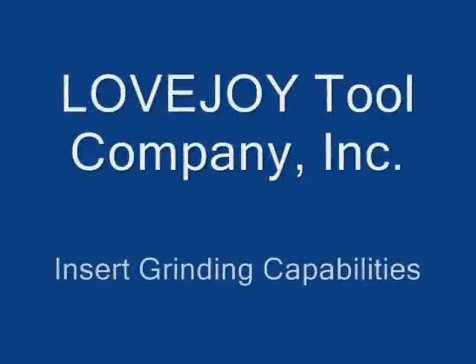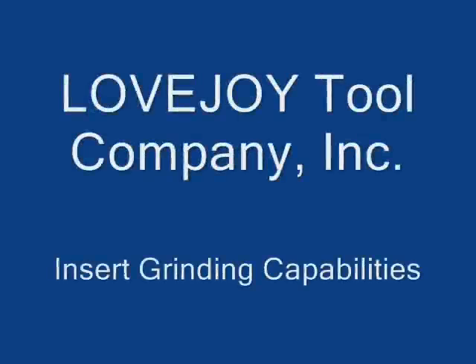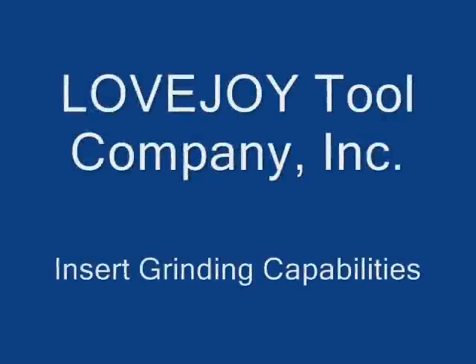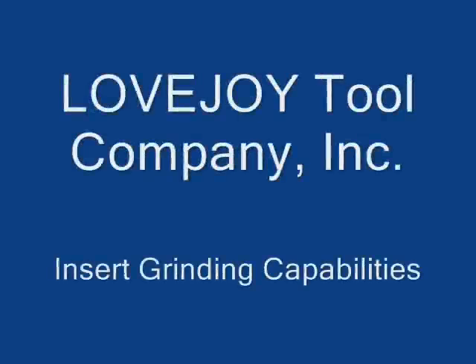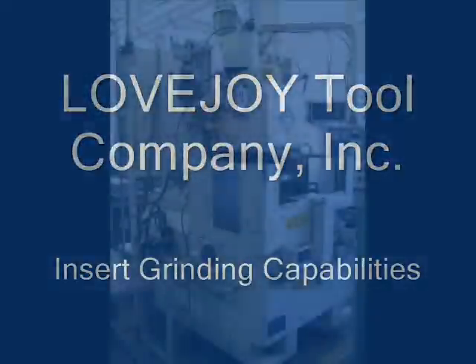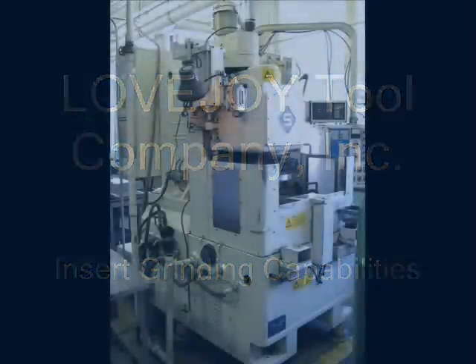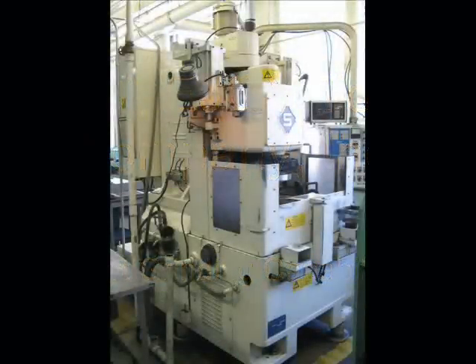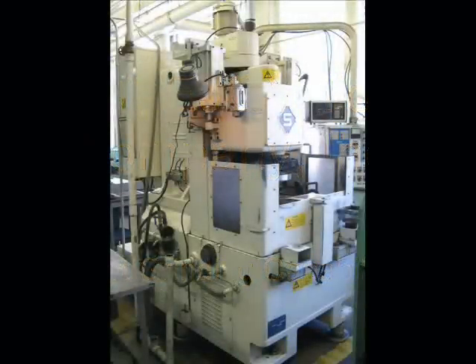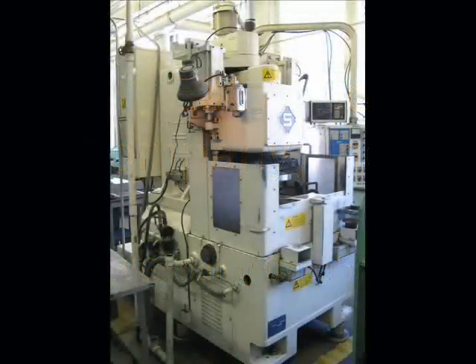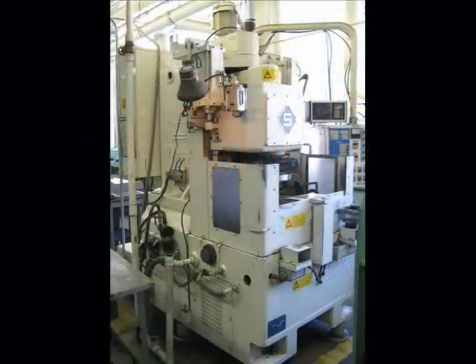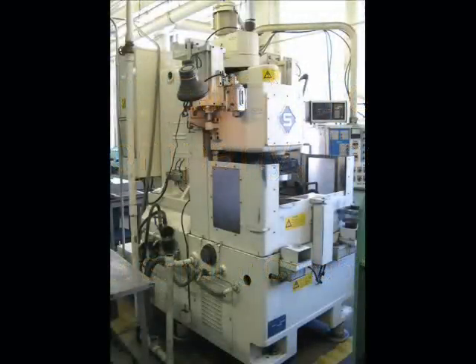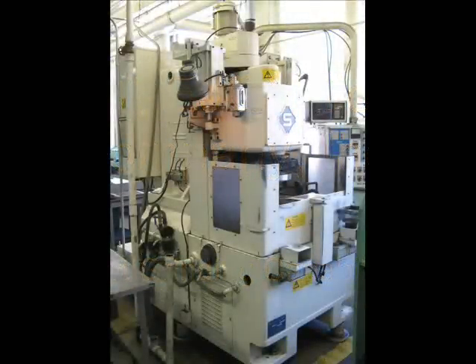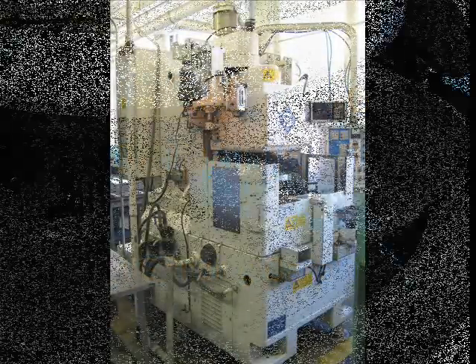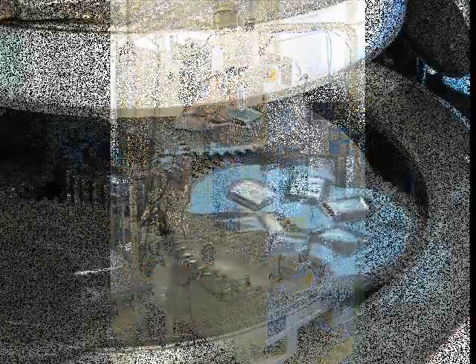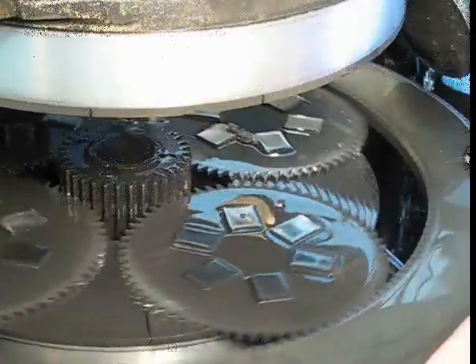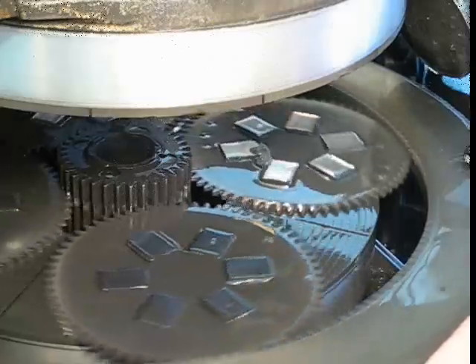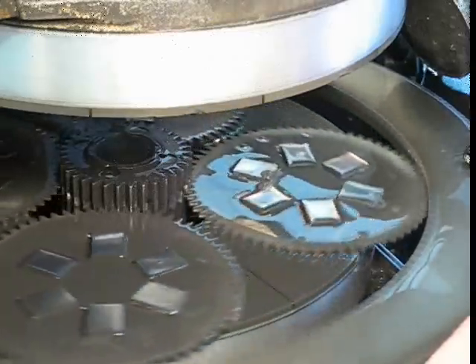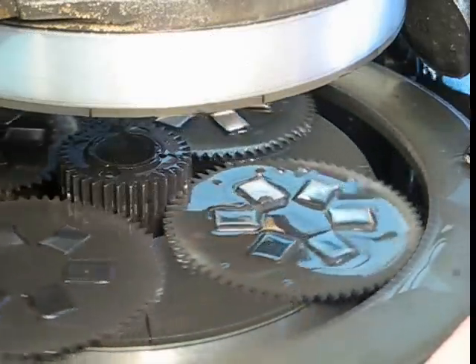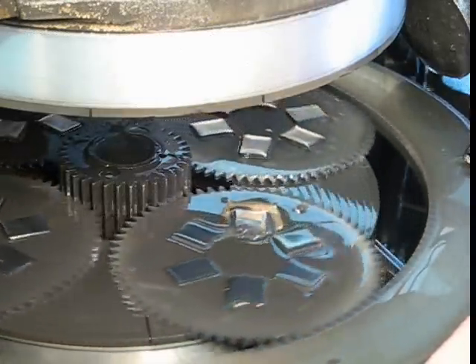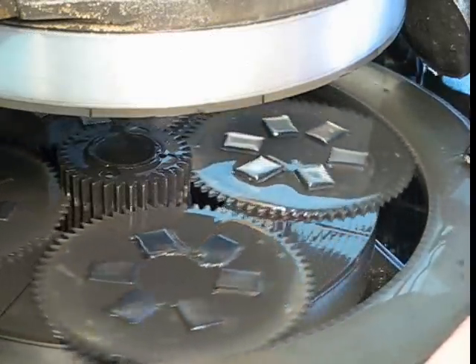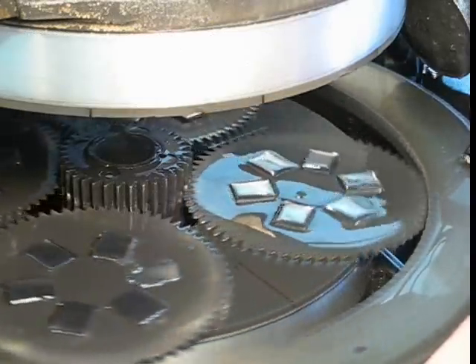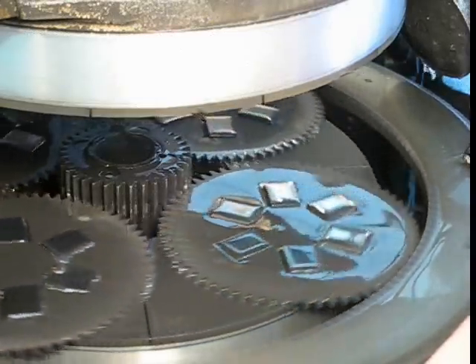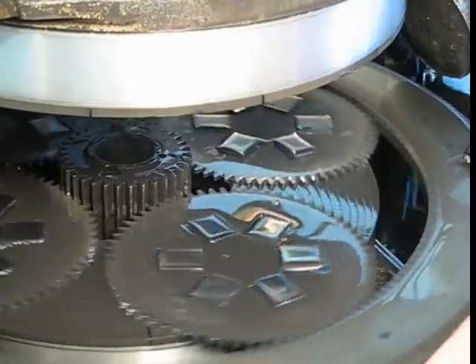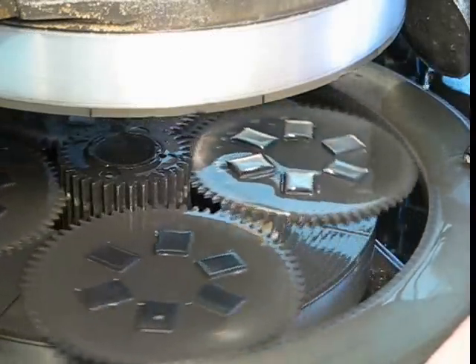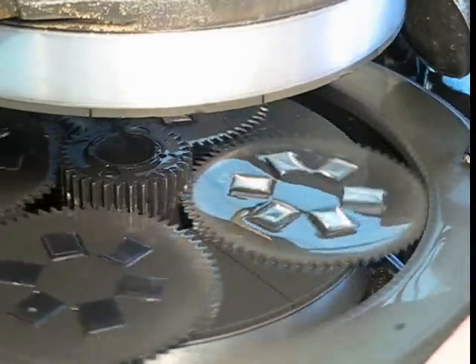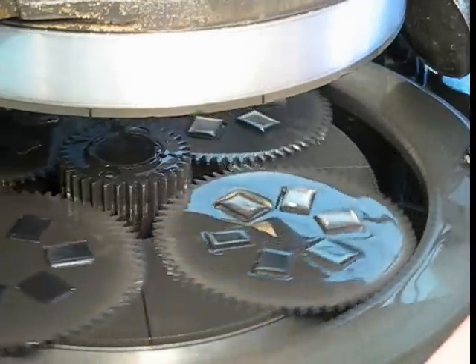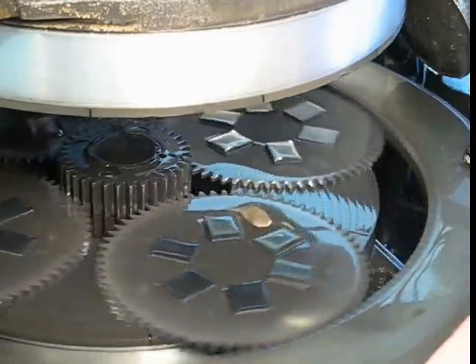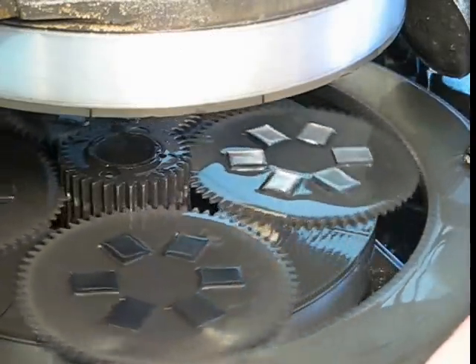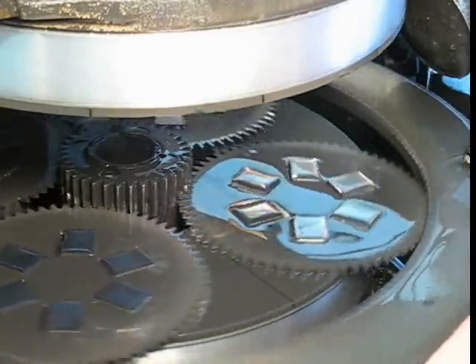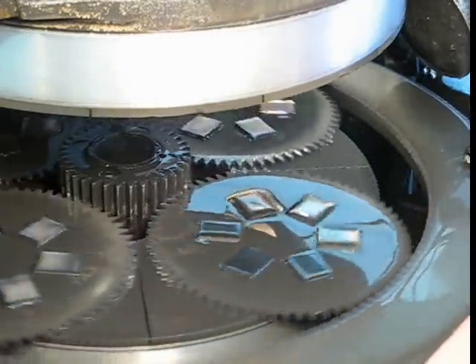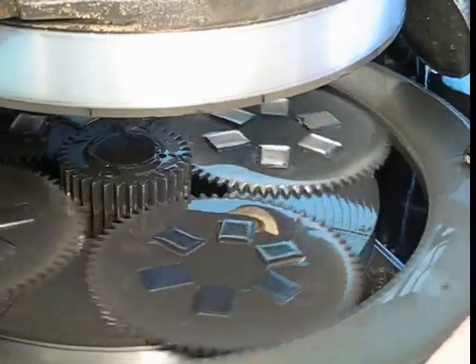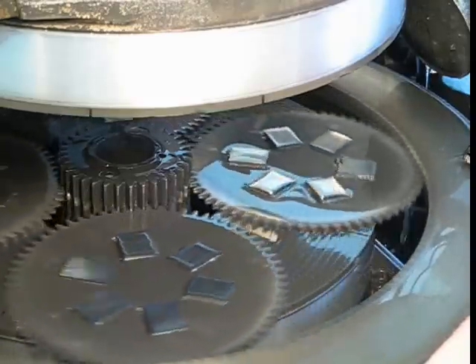This short video is to introduce Lovejoy Tool Company's insert grinding capabilities. Lovejoy is capable of producing finished indexable inserts from pressed blanks to a finished insert.